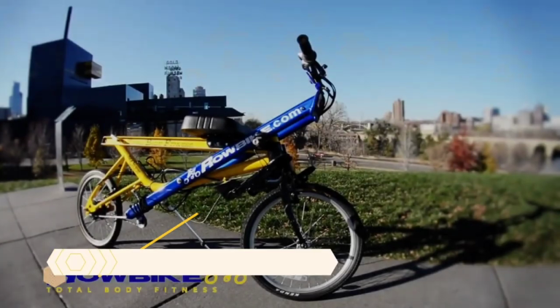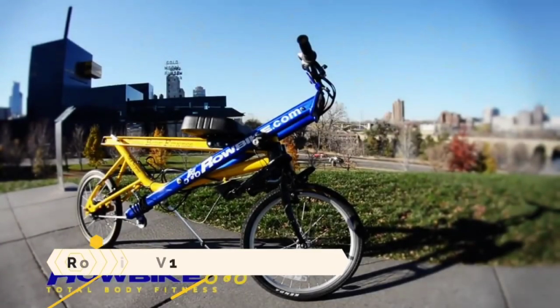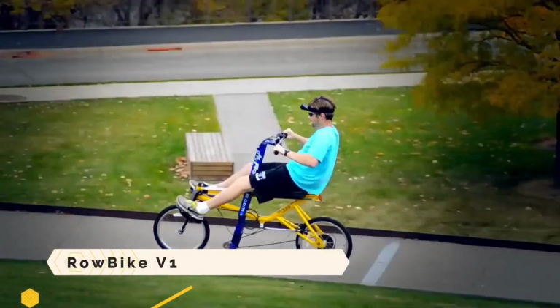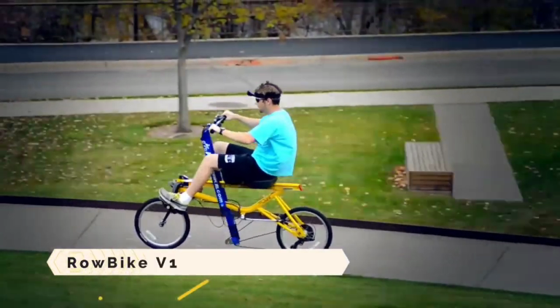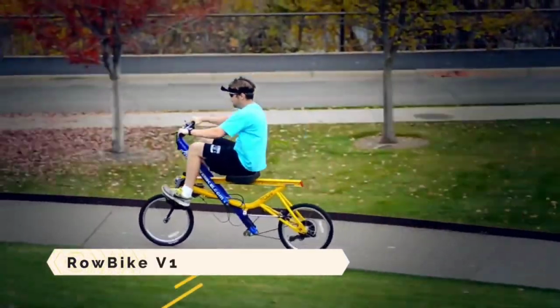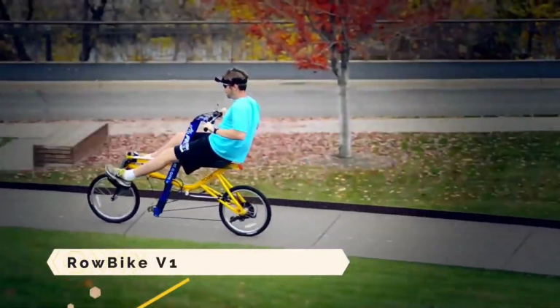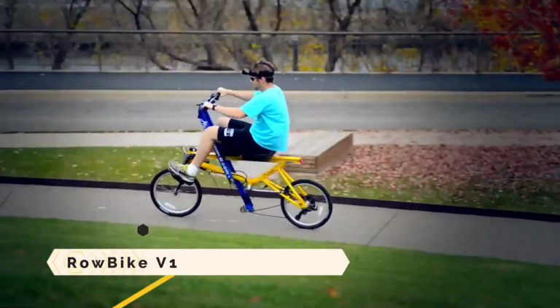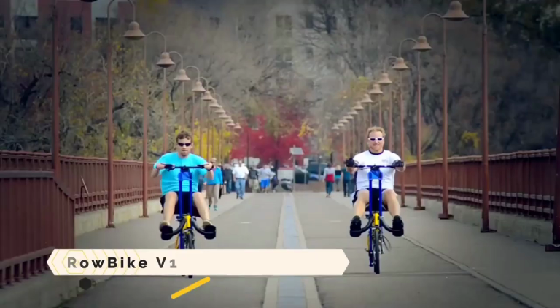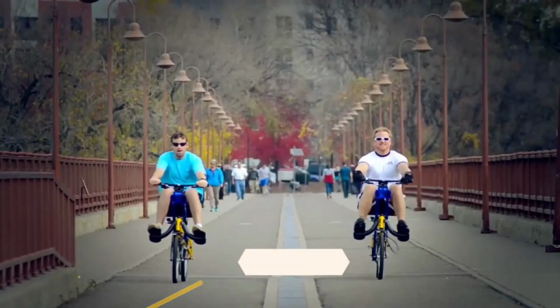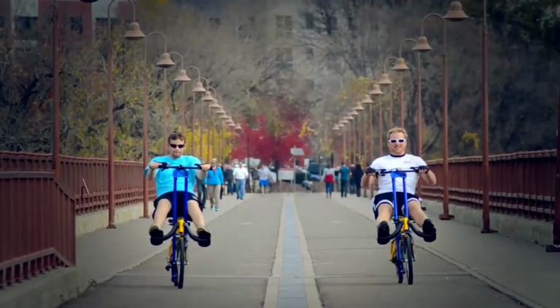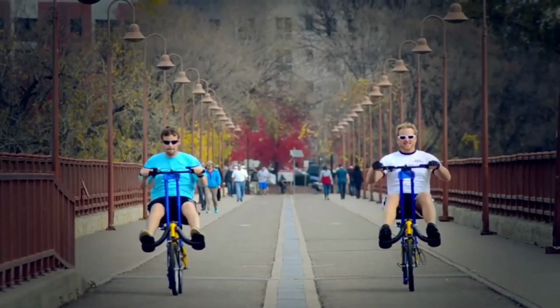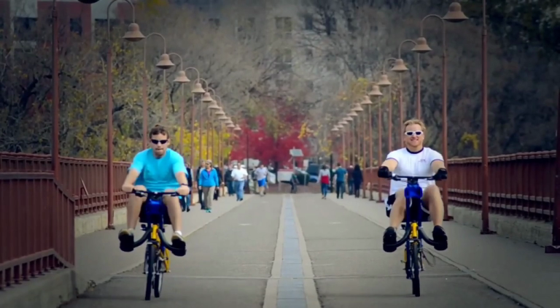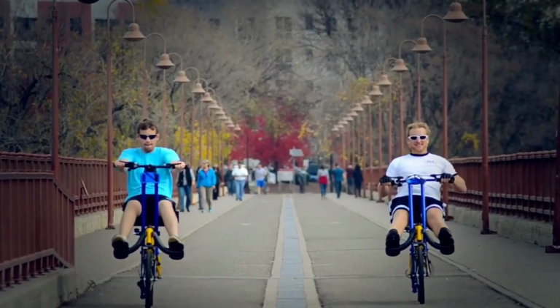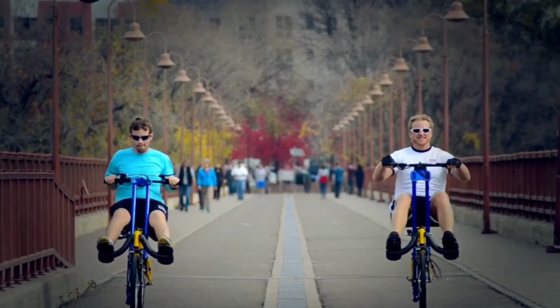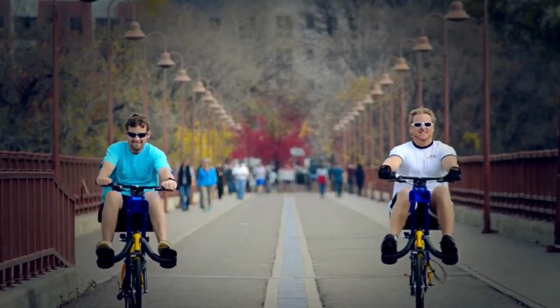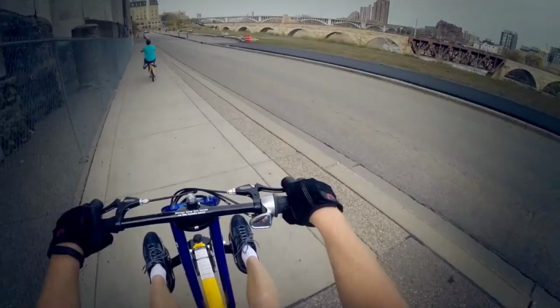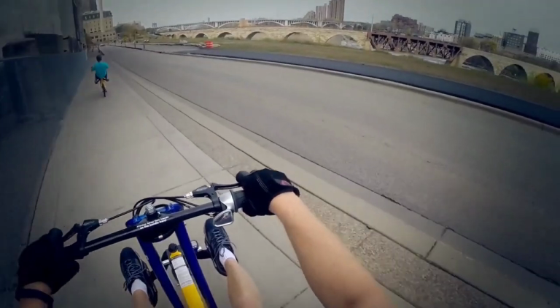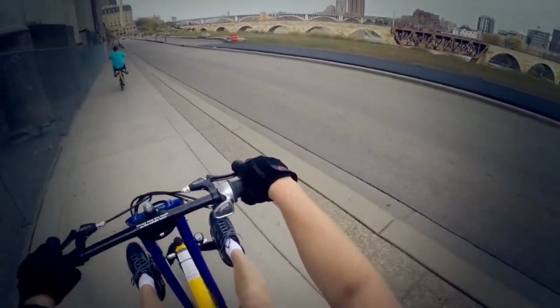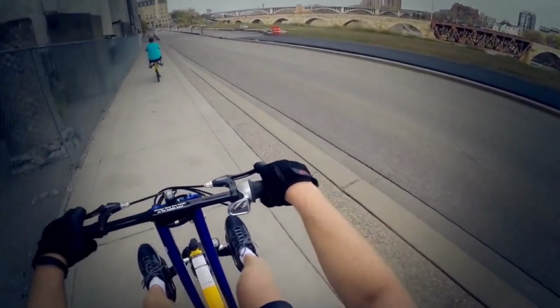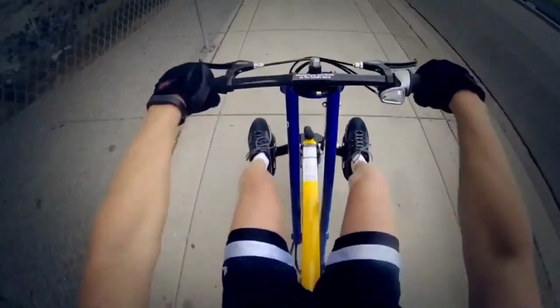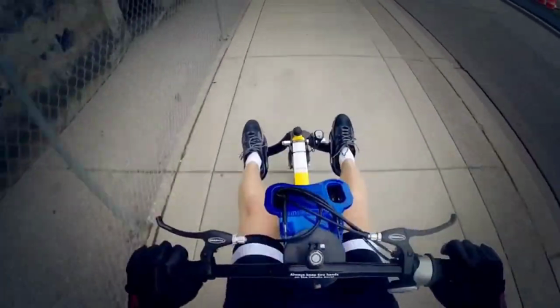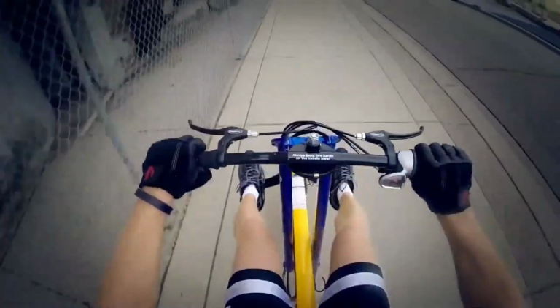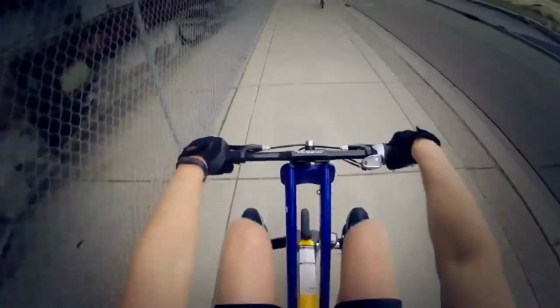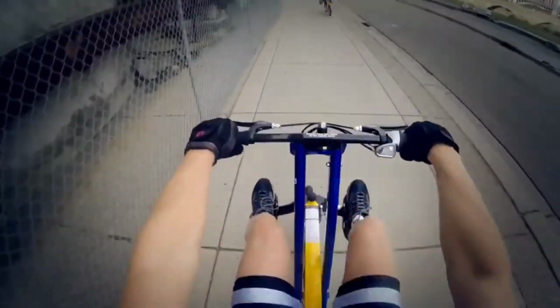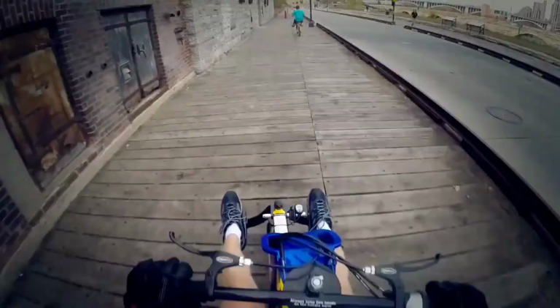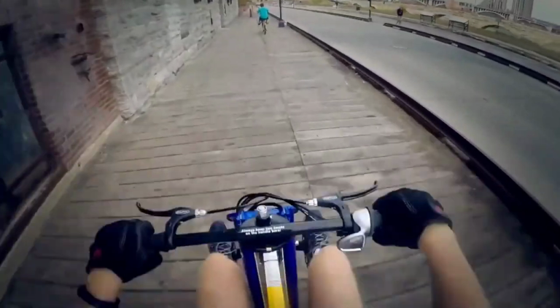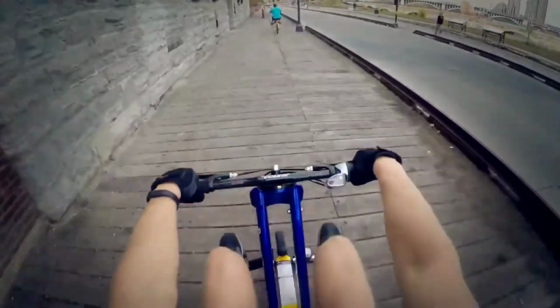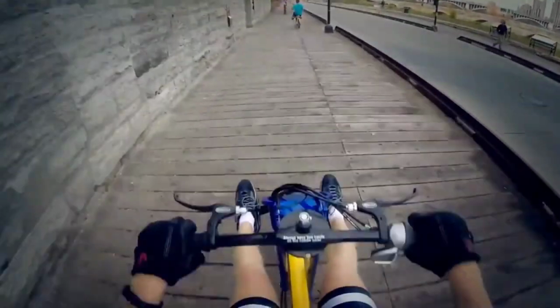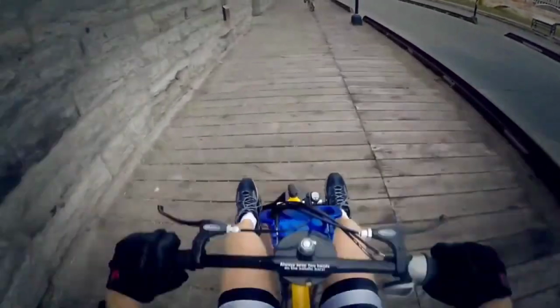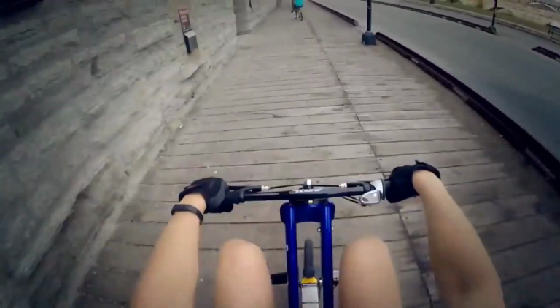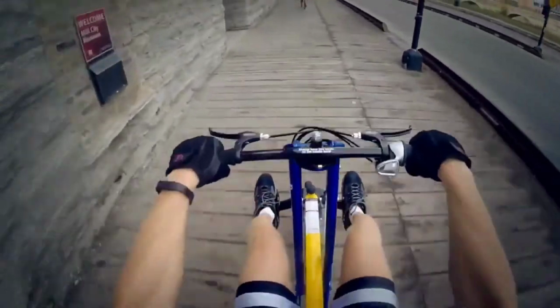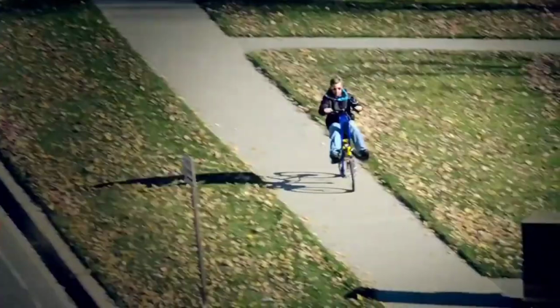Rowbike V1. Think of a contemporary chariot as a hybrid of the graceful rowing motion and the exhilarating riding motion. An innovative marvel, the Rowbike V1 combines the strength of rowing with the nimbleness of cycling to give you a full body workout.